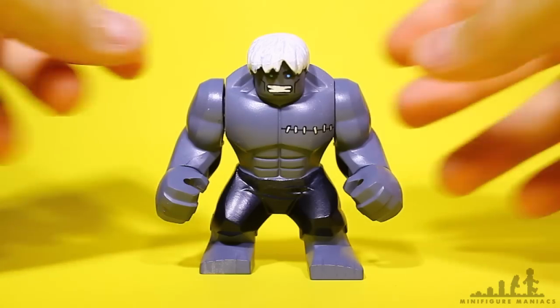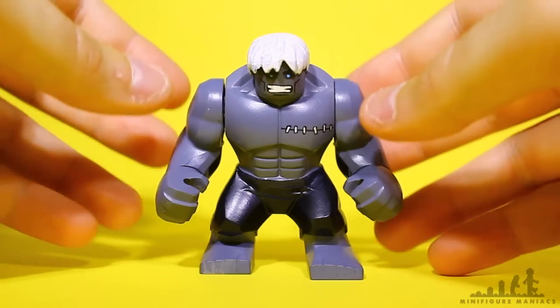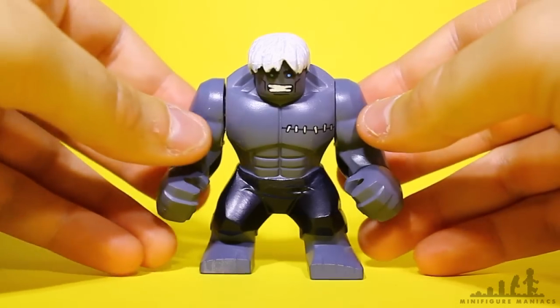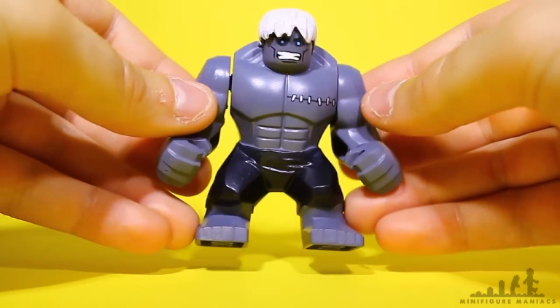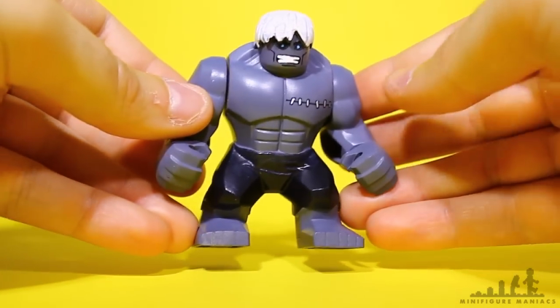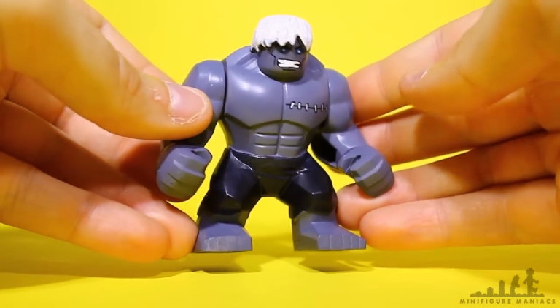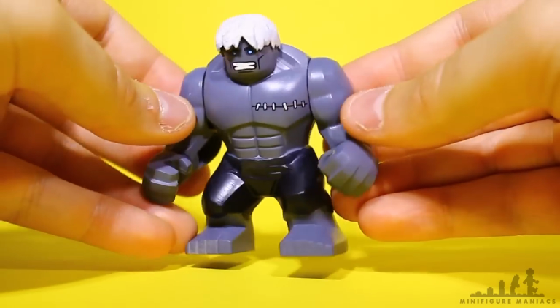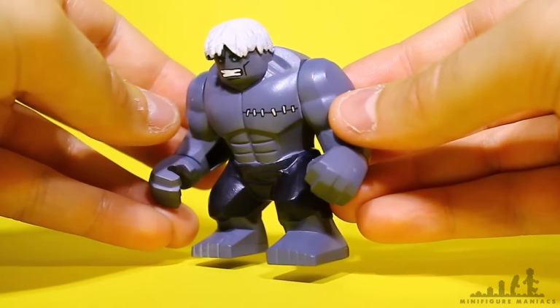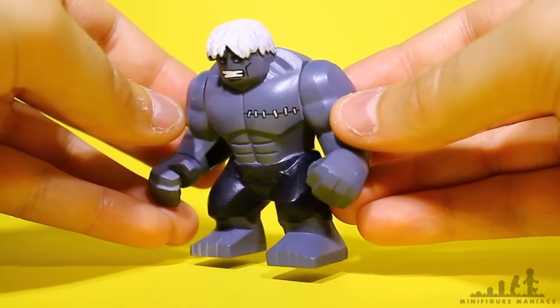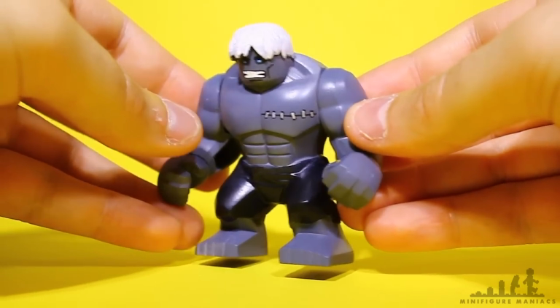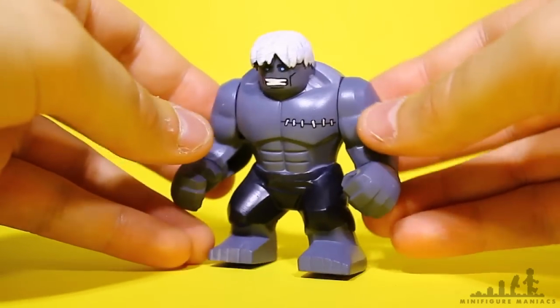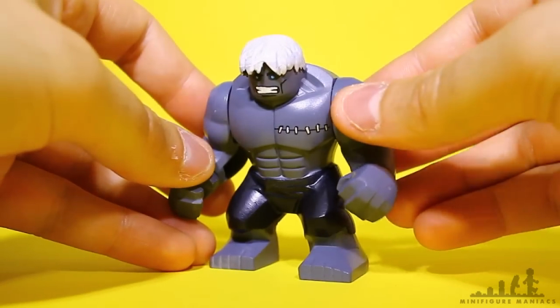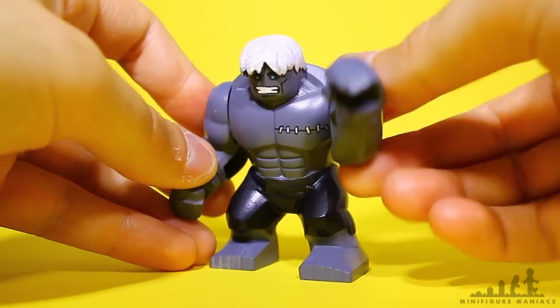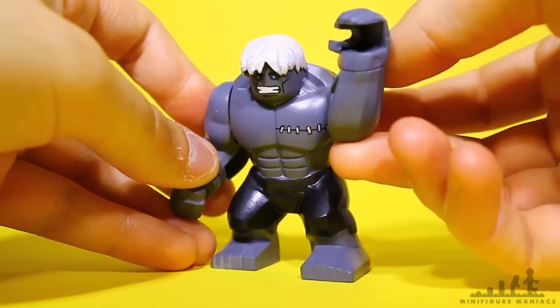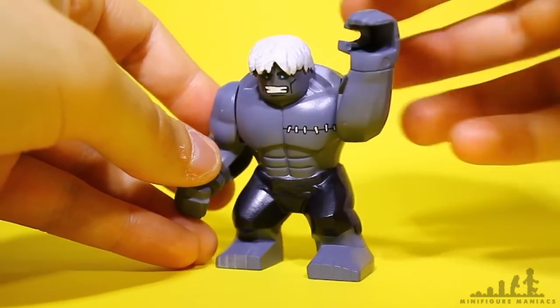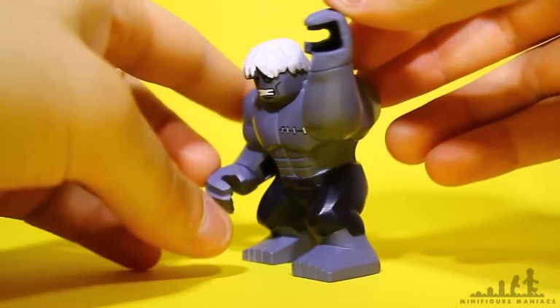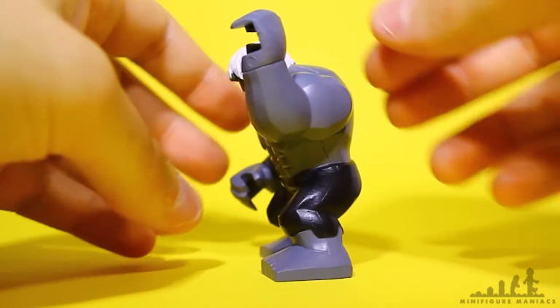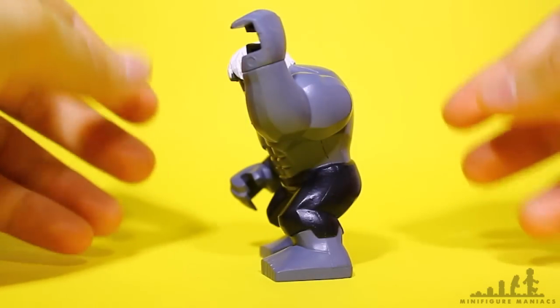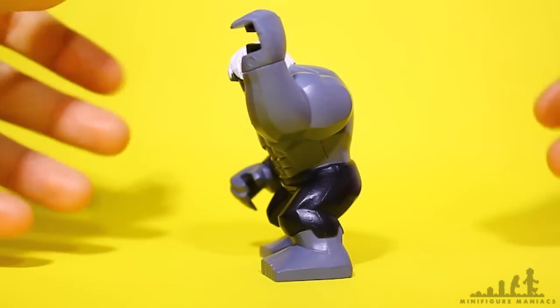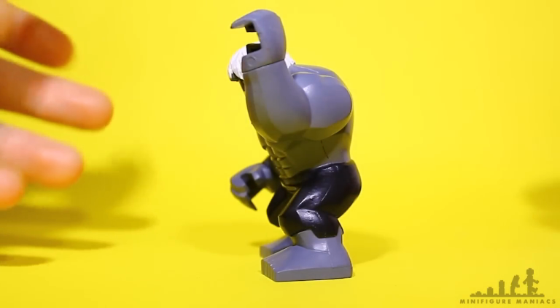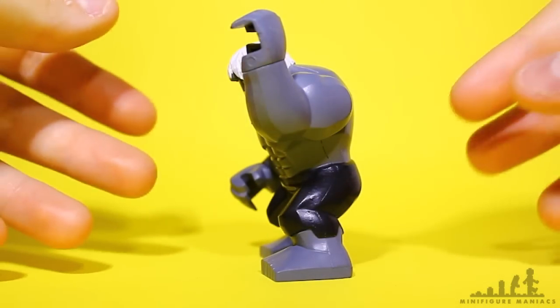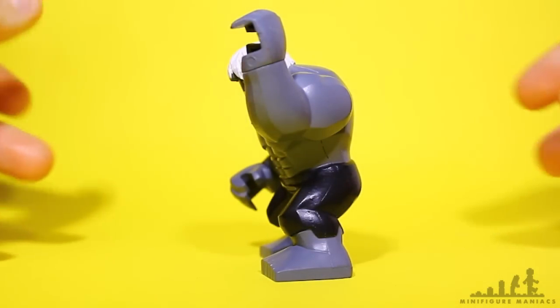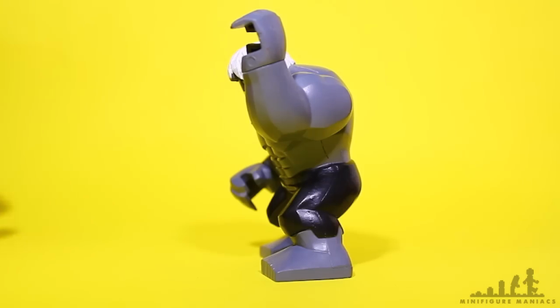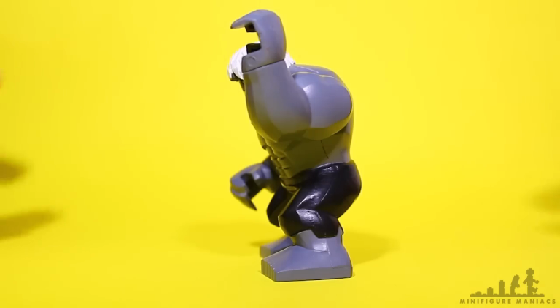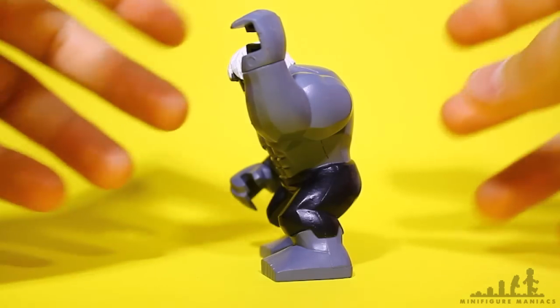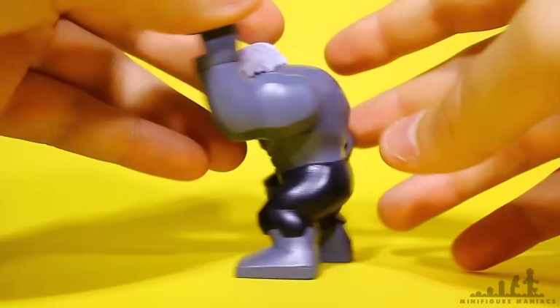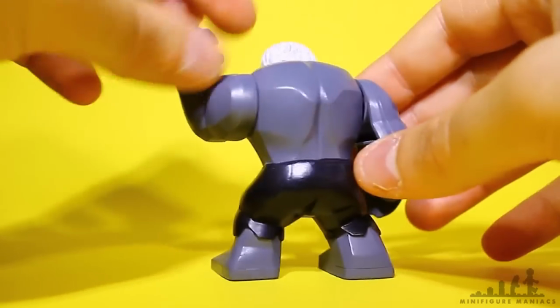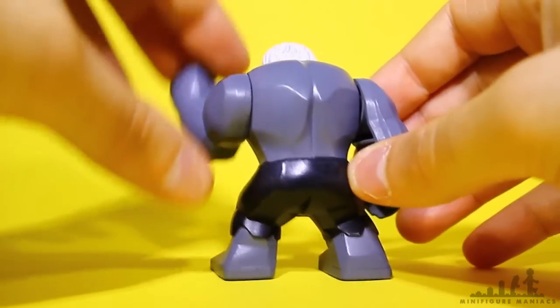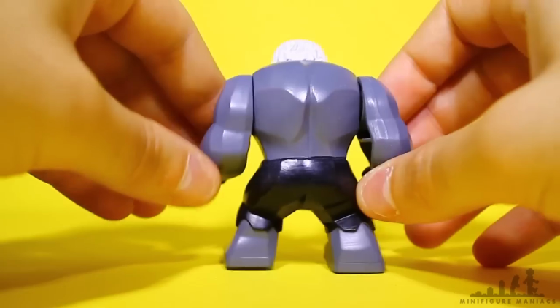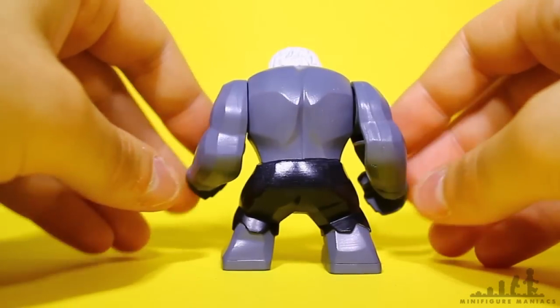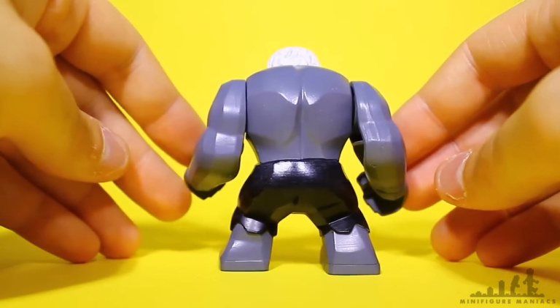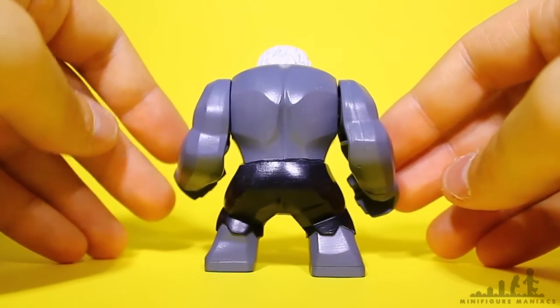I thought I'd show you these pictures of them so you could see them. I am actually going to be making a lot more DC big figures, probably more DC than Marvel at the minute. I'll be making the Five Nights at Freddy's minifigures, and then I've been working on quite a few DC big figures.